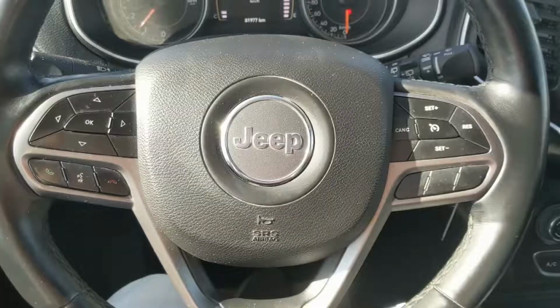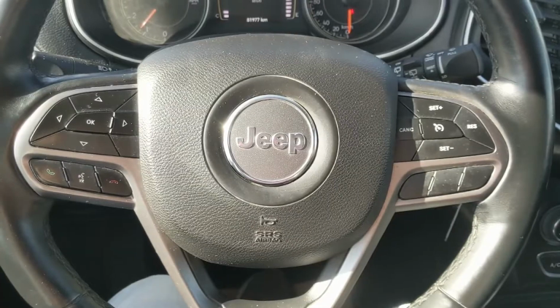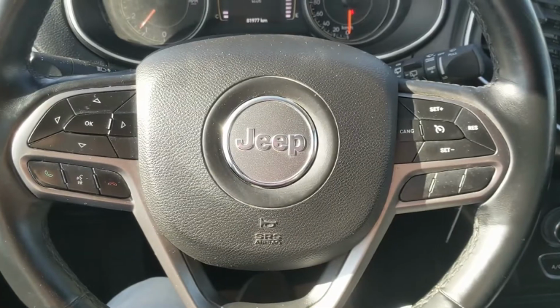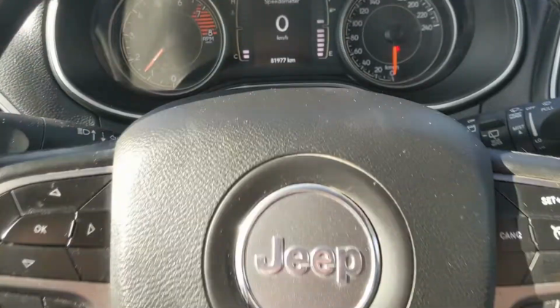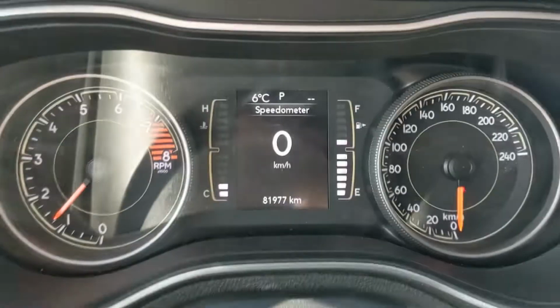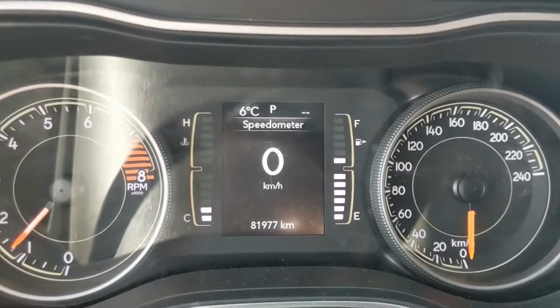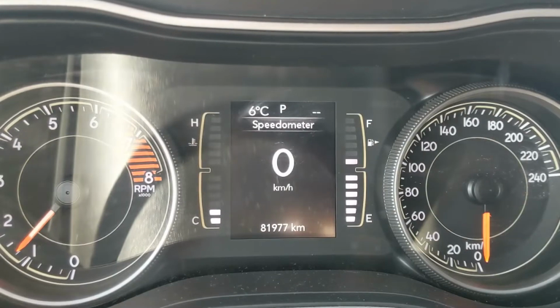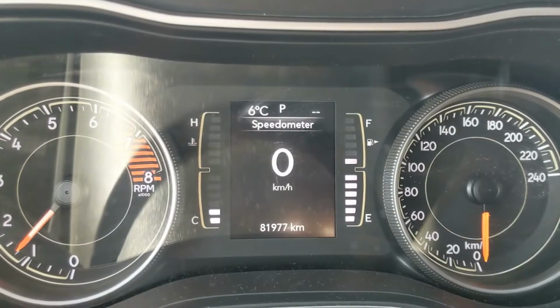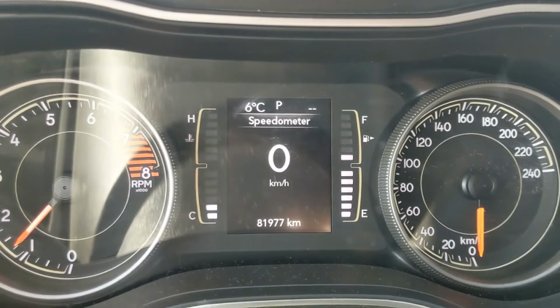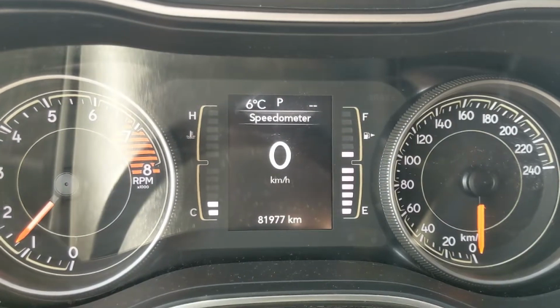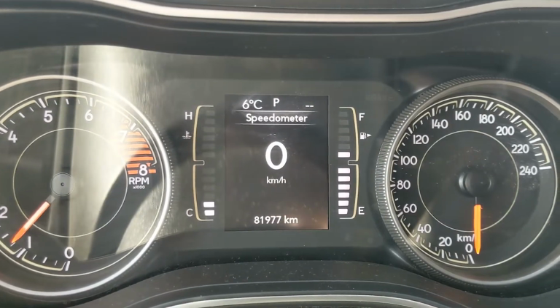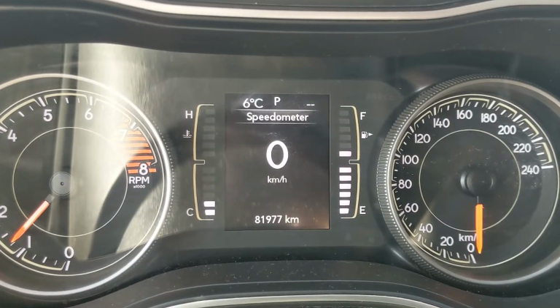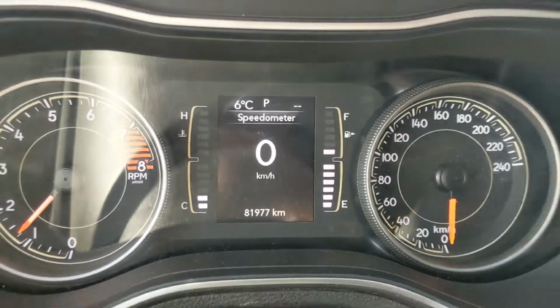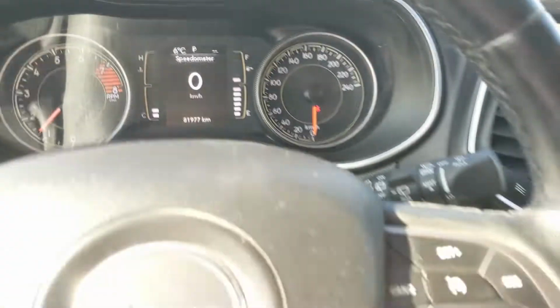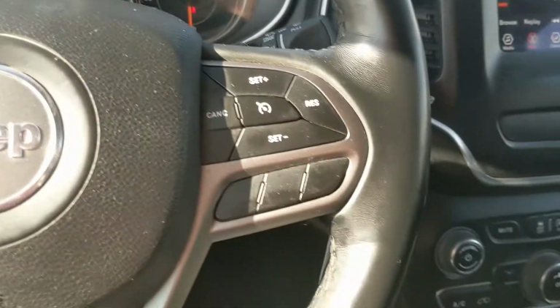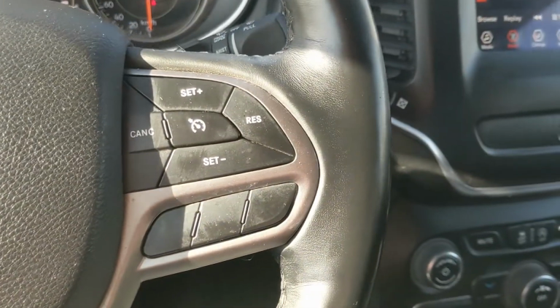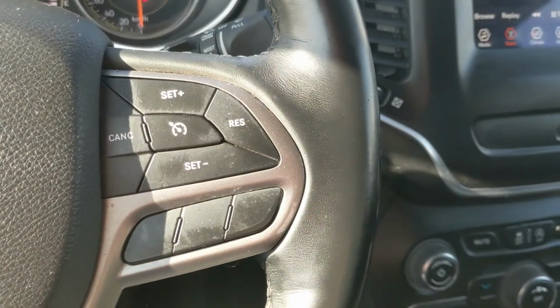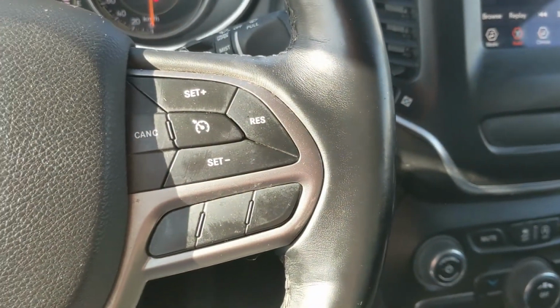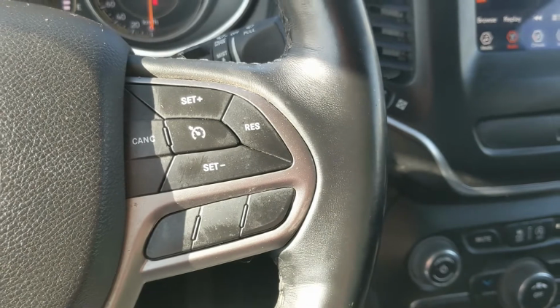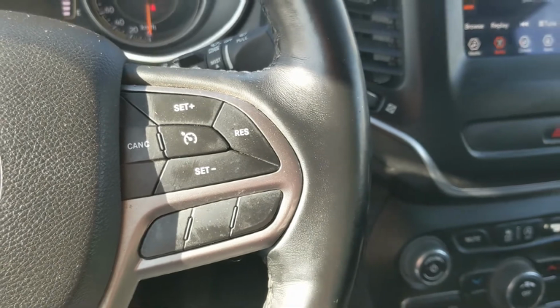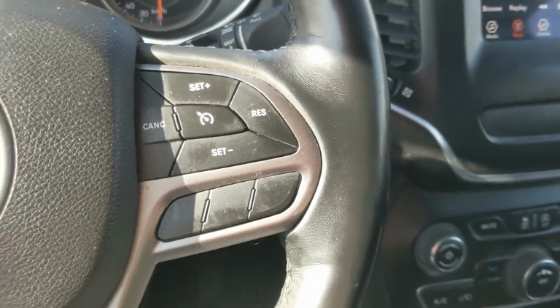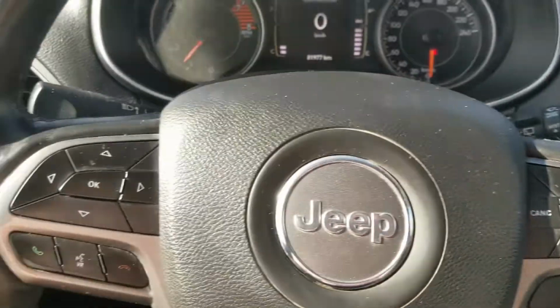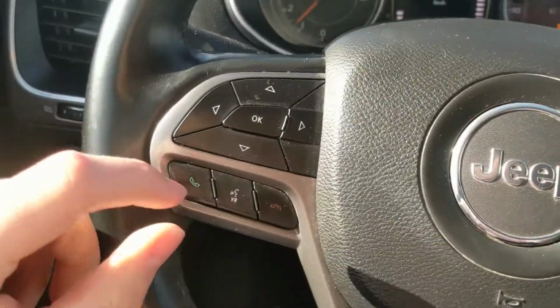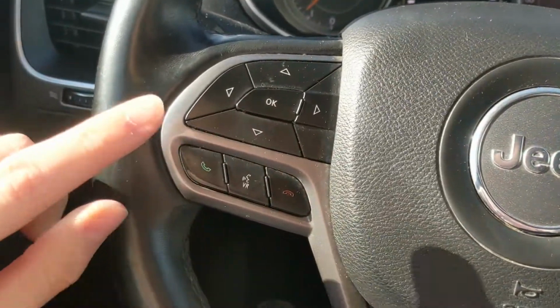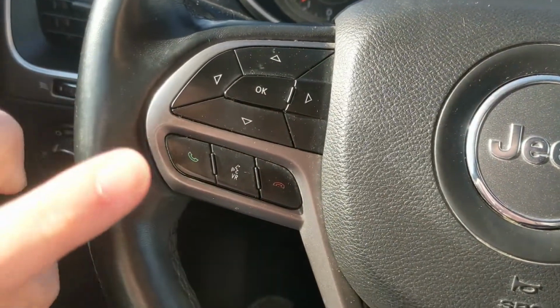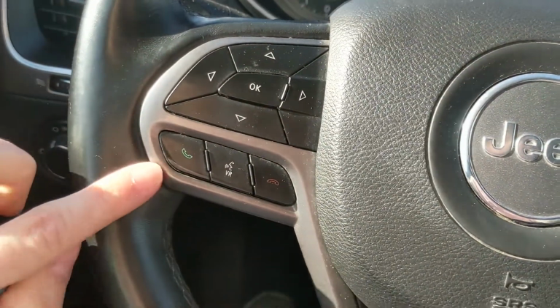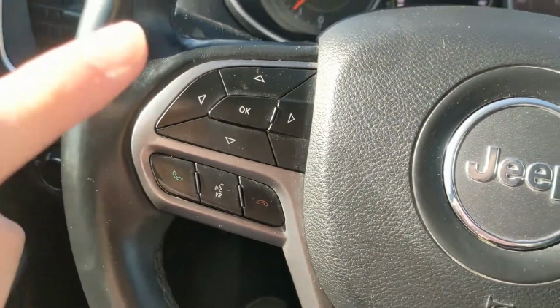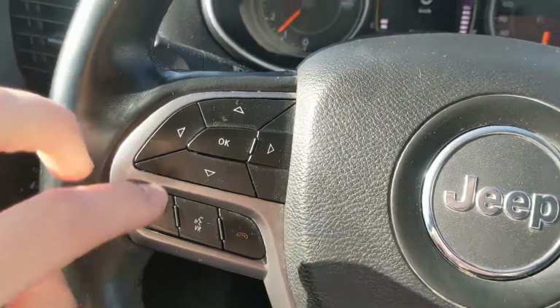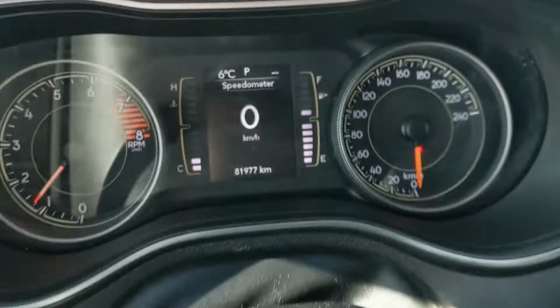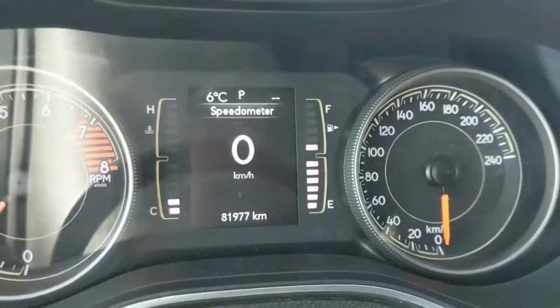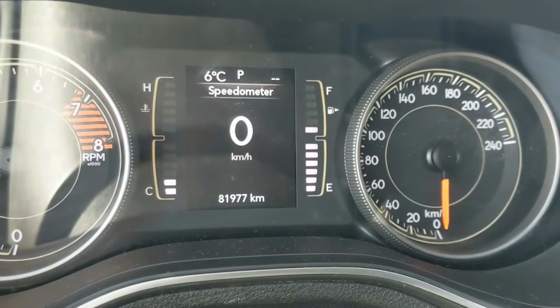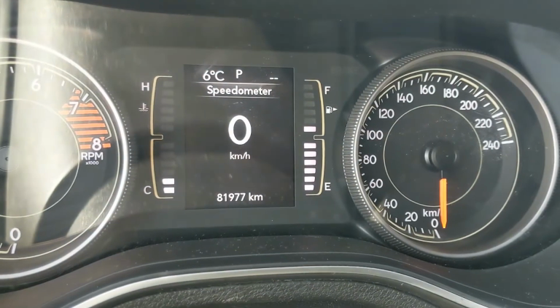Now, sitting in the vehicle with it running, you can see it's sitting at 81,977 kilometers. Moving down to the steering wheel, on the right-hand side you have your cruise controls, and on the left you have your hands-free phone controls, as well as your controls for the center info screen.